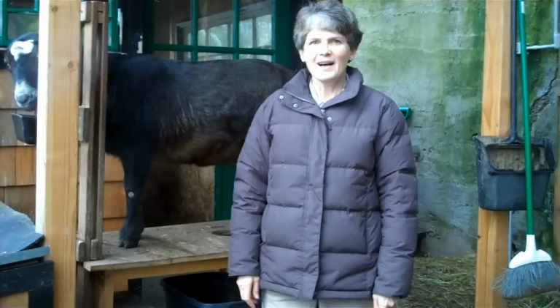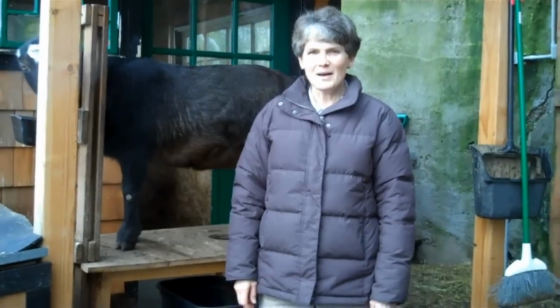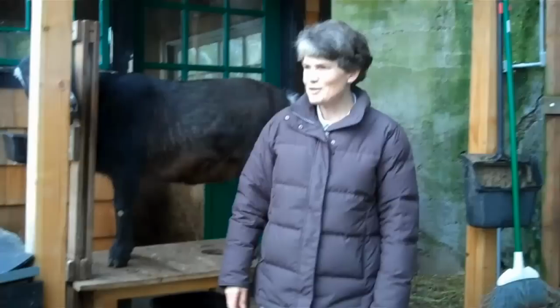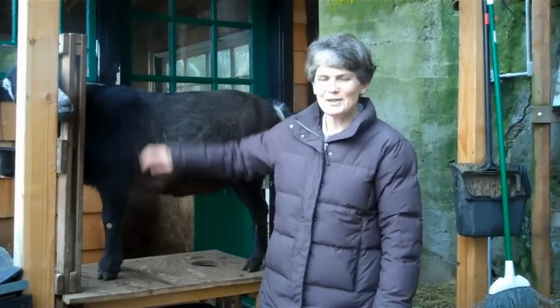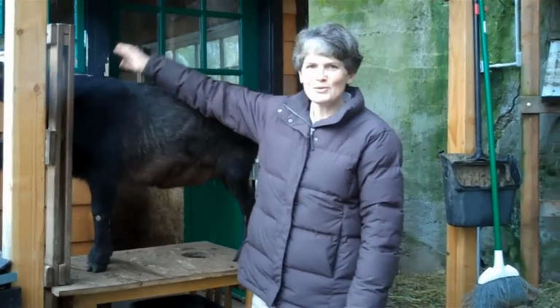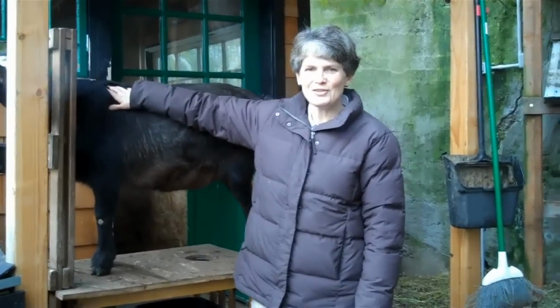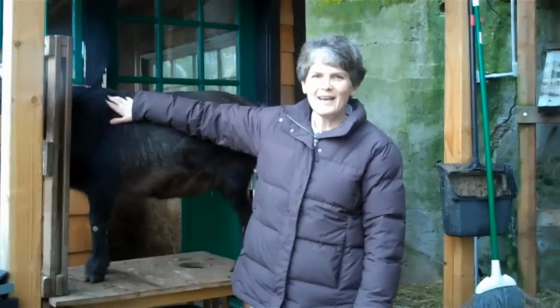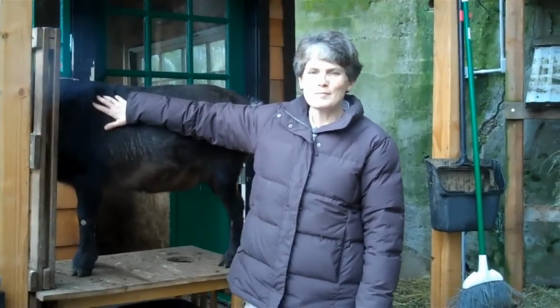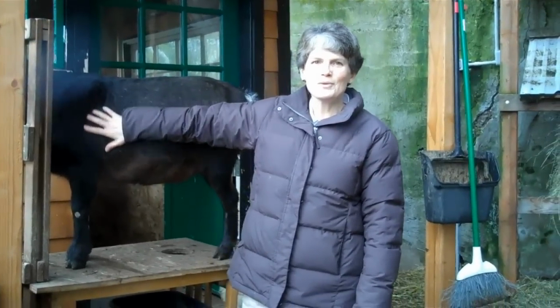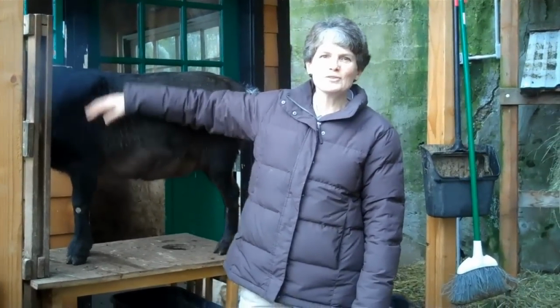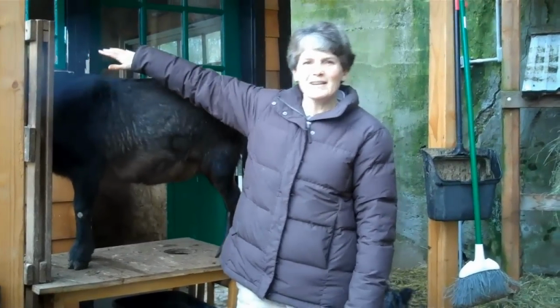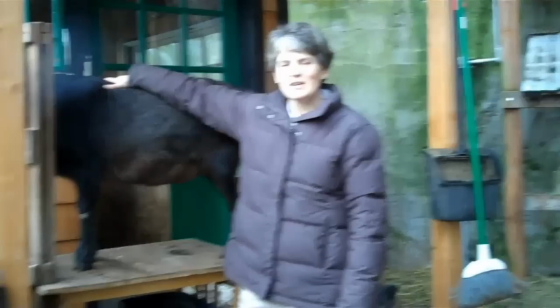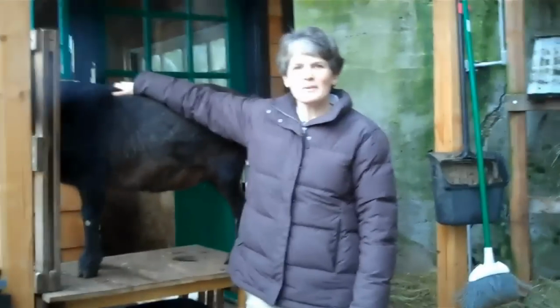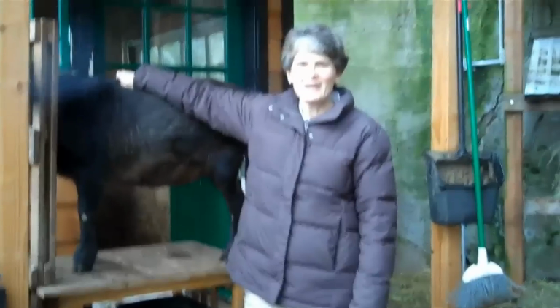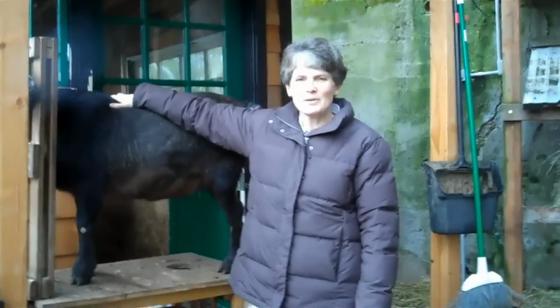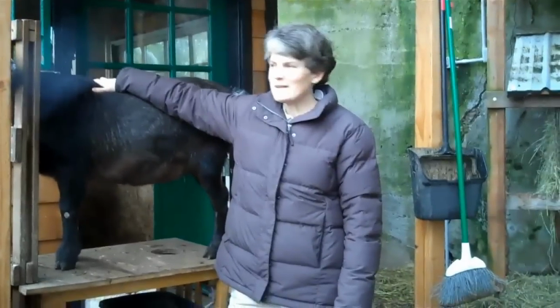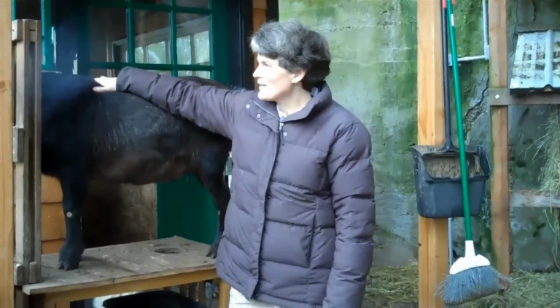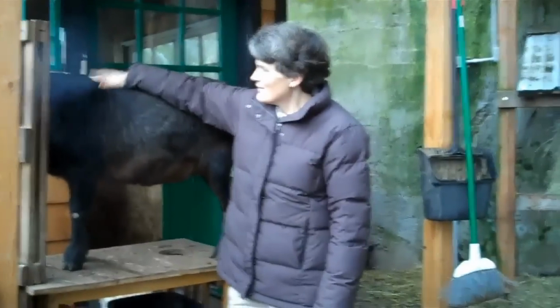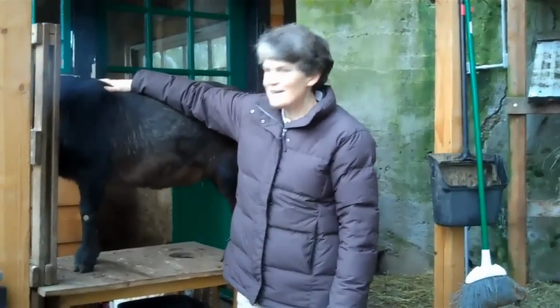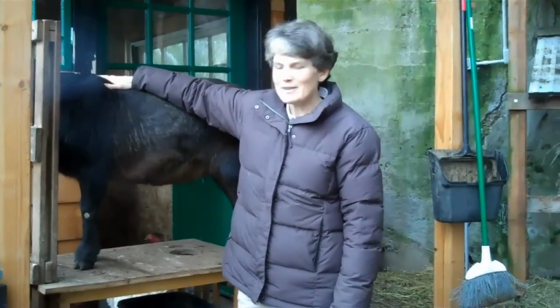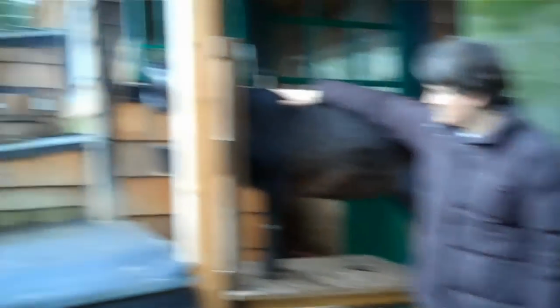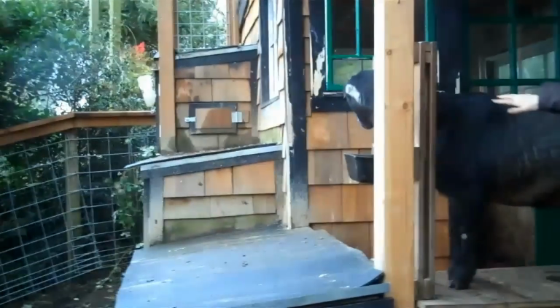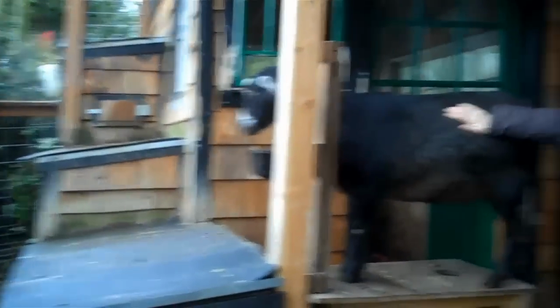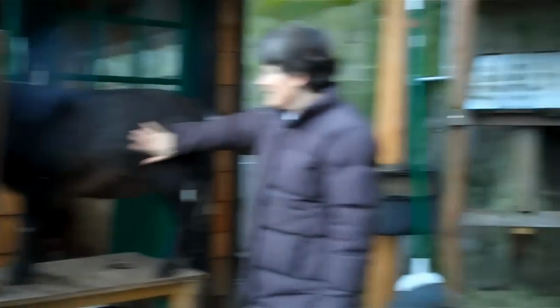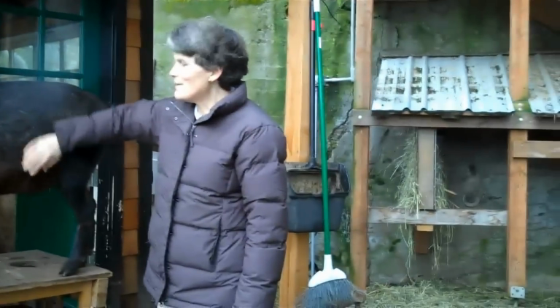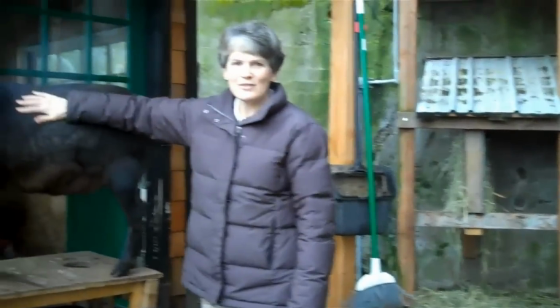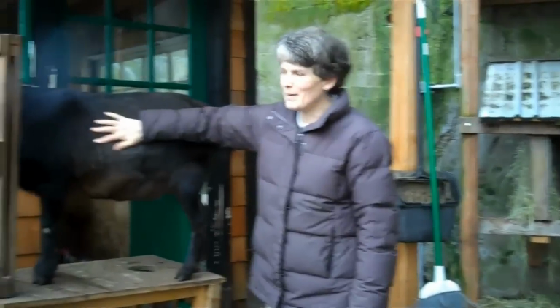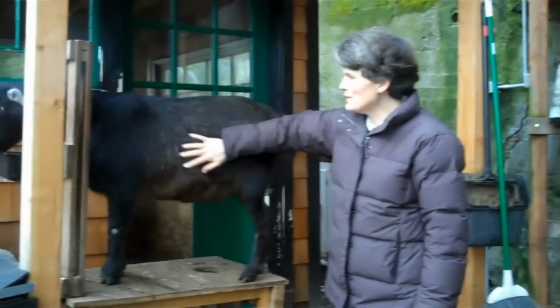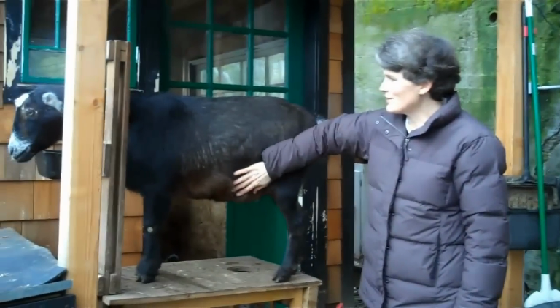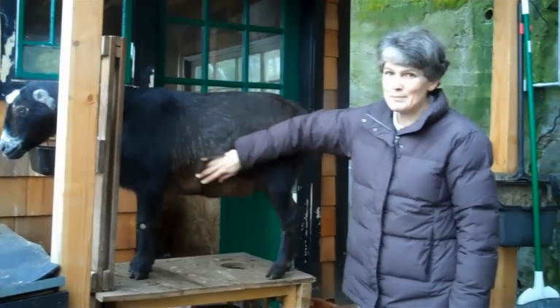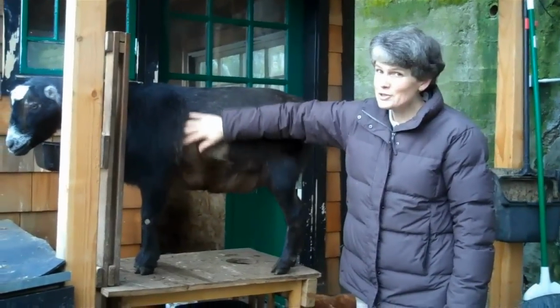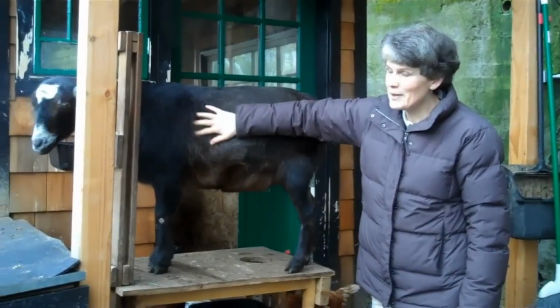Hi, I'm Jenny Grant here with the Goat Justice League, and I'm going to show you a little trick to figure out whether or not your goat is pregnant. I've got here Eloise, and she met with a stud buck about three months ago, and I'm pretty sure she's pregnant.